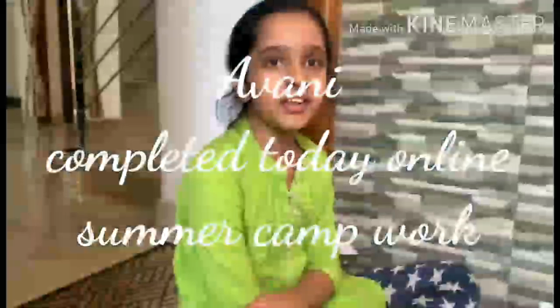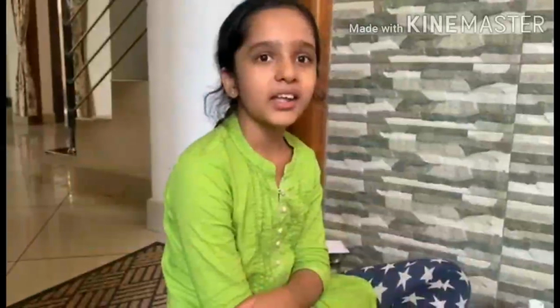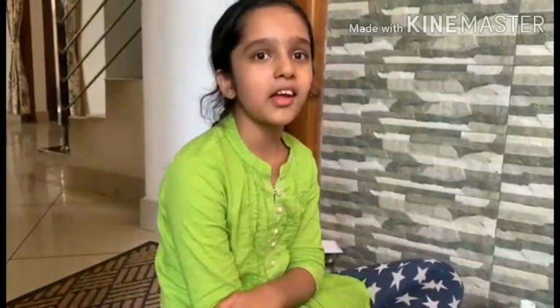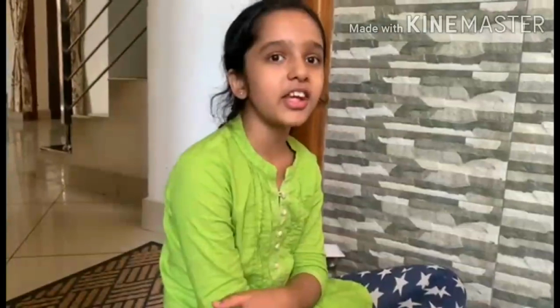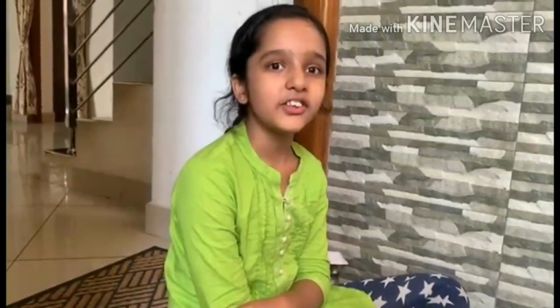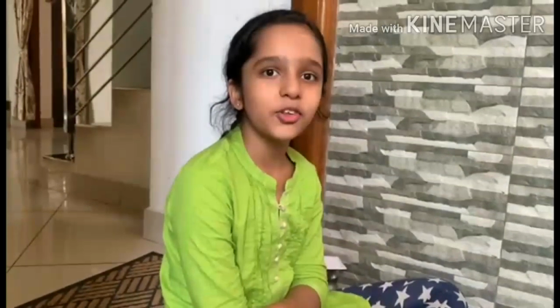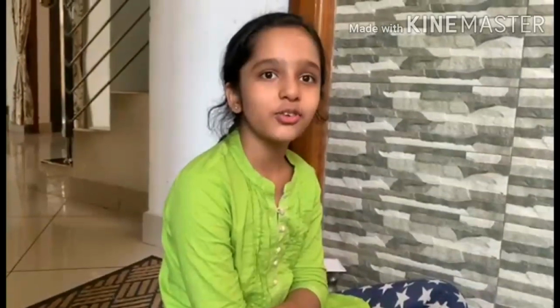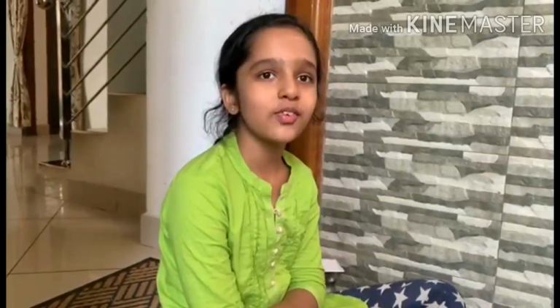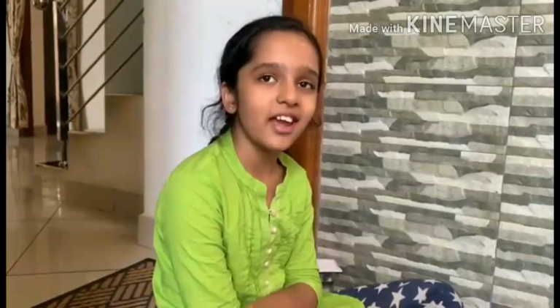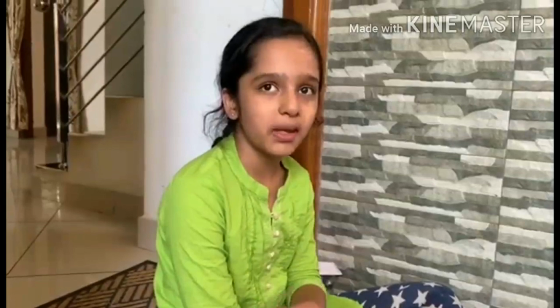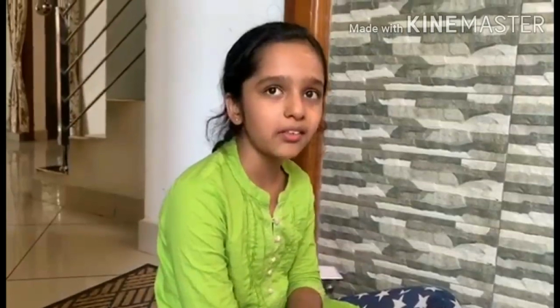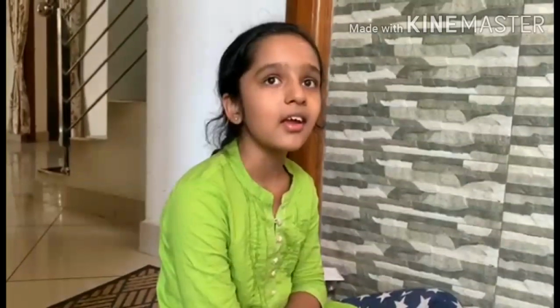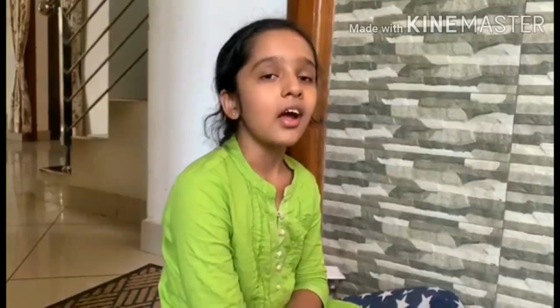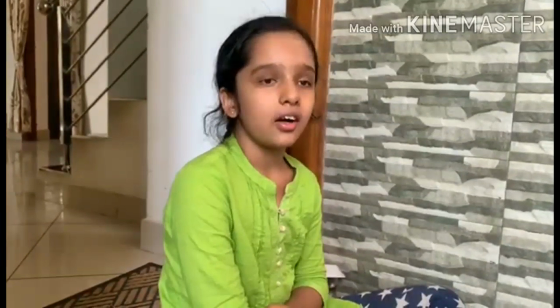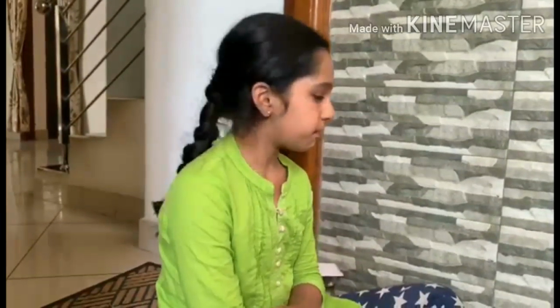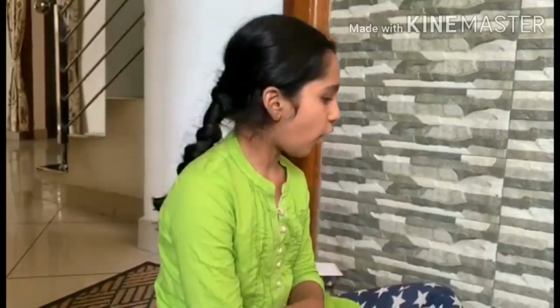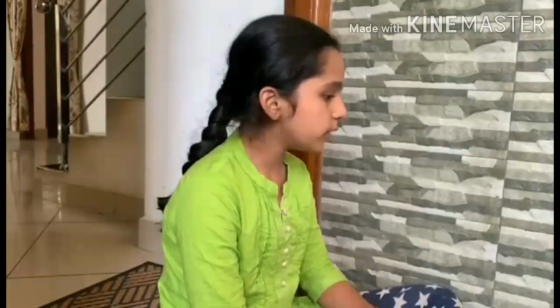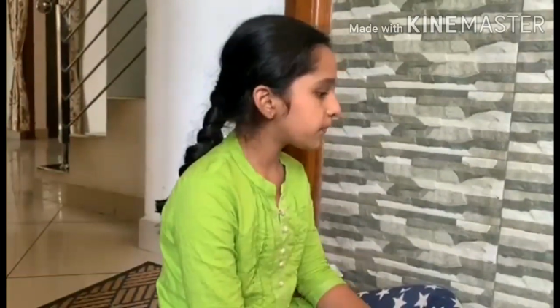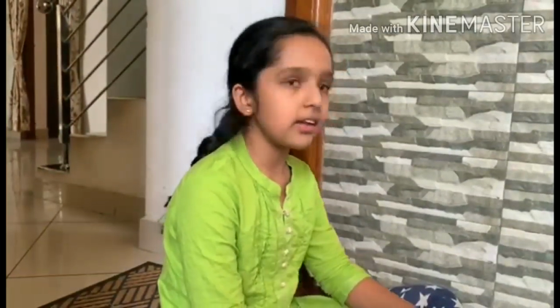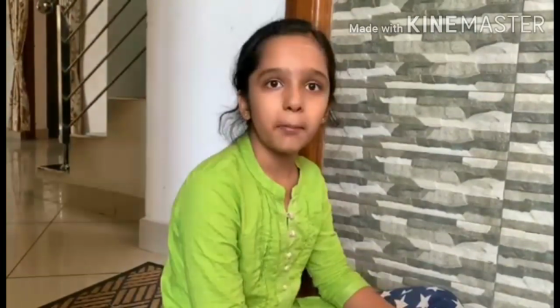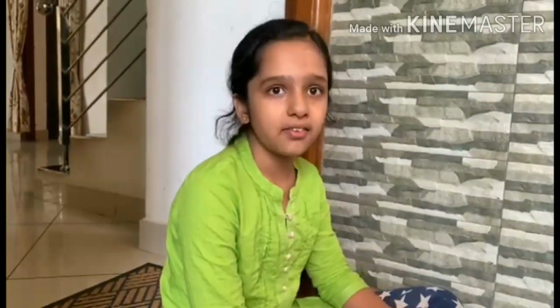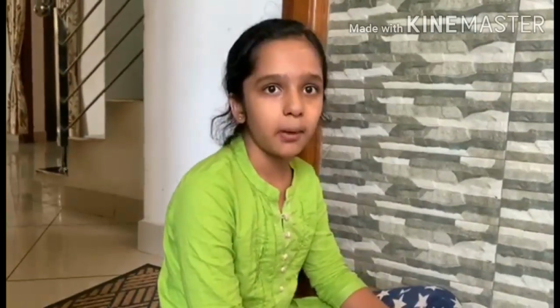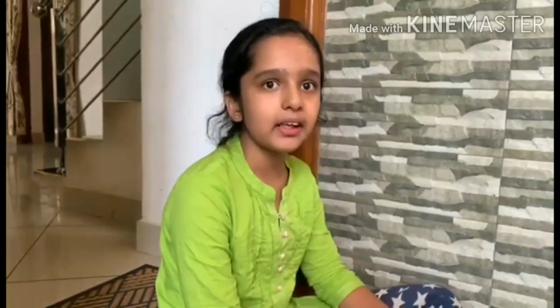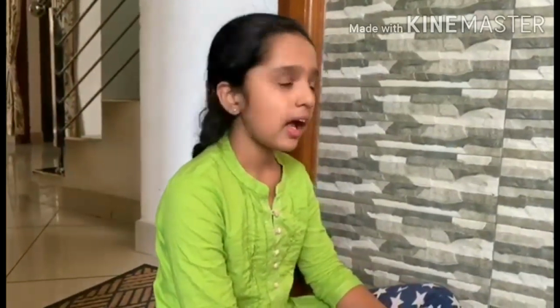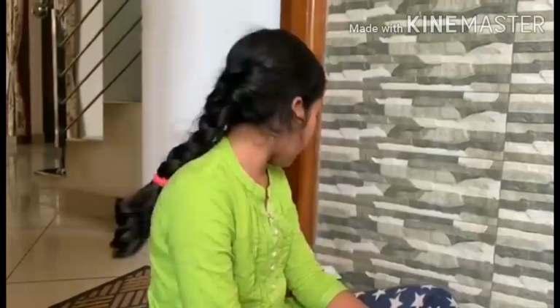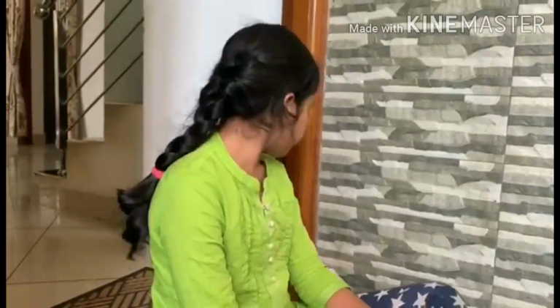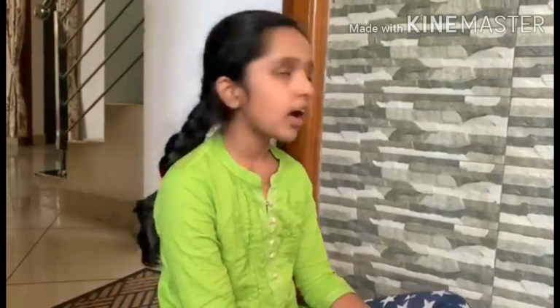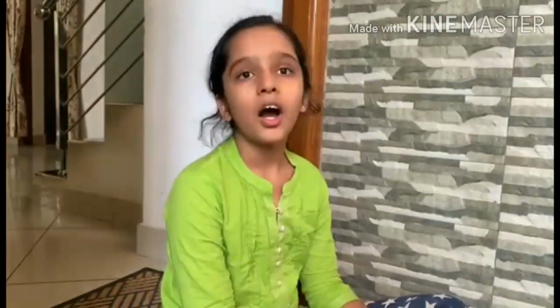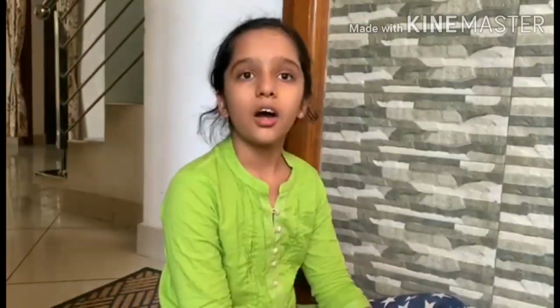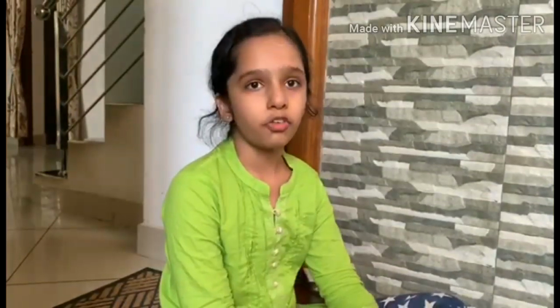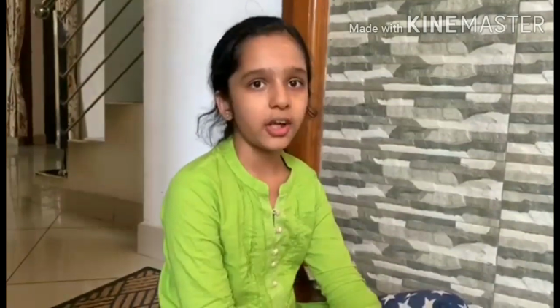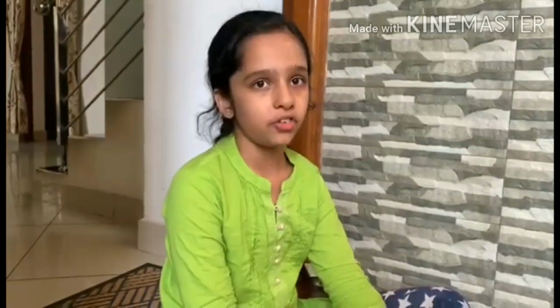My name is Avni. Today I am going to show you science experiments on a bubble inside a bubble and atmospheric pressure.